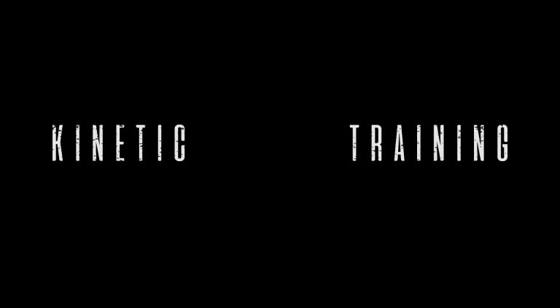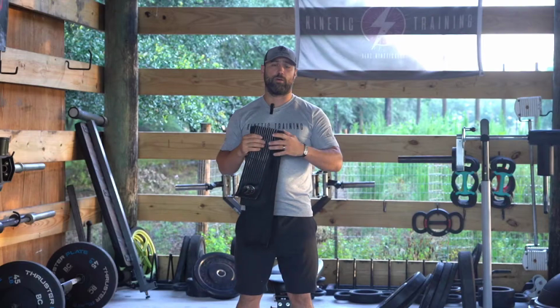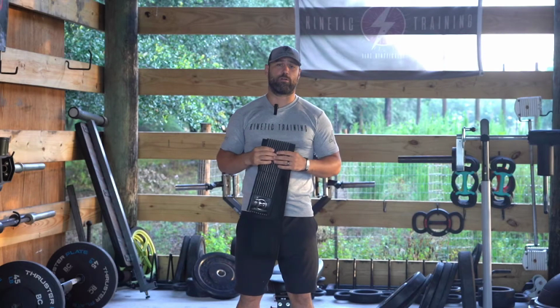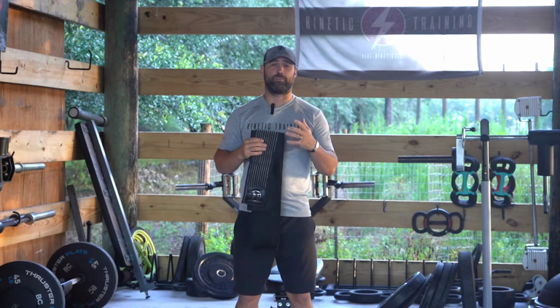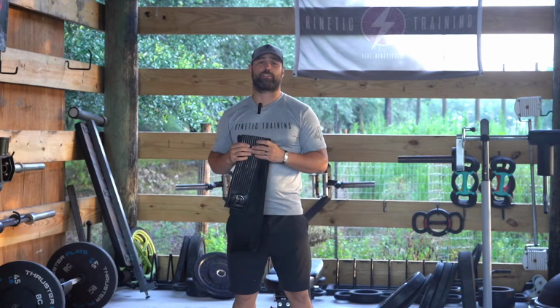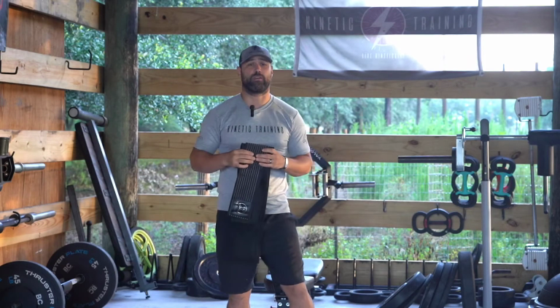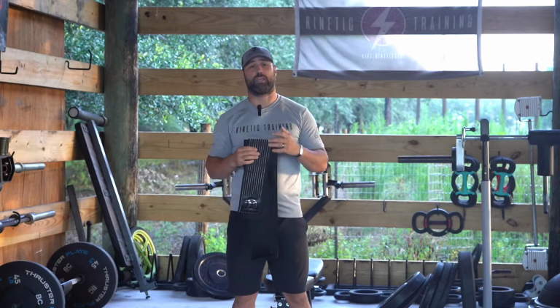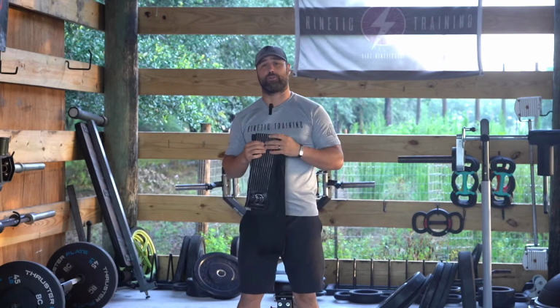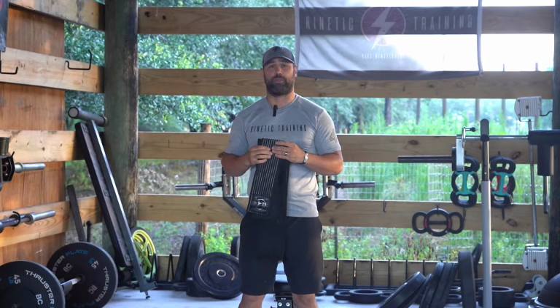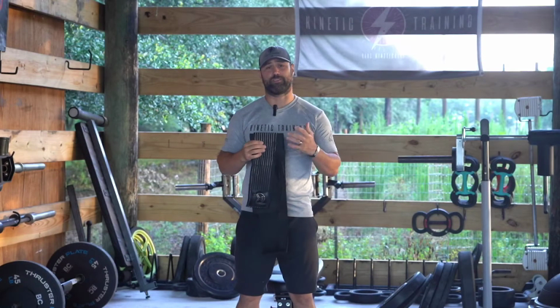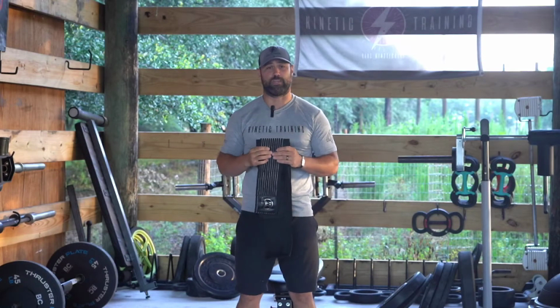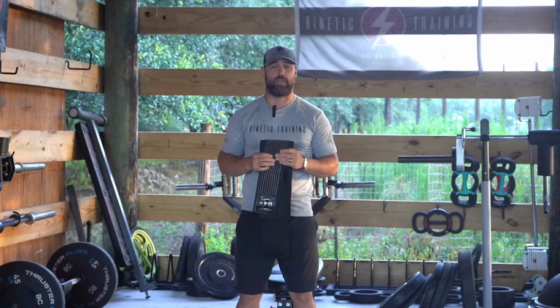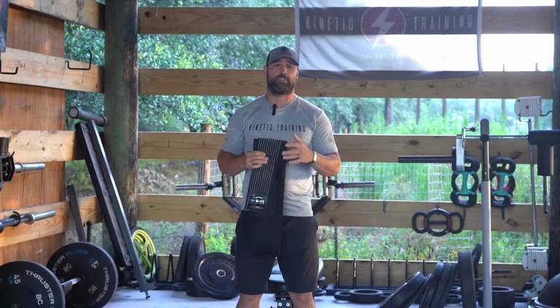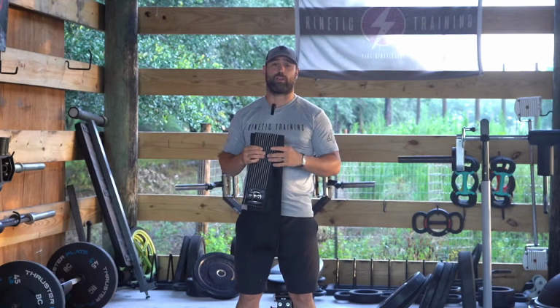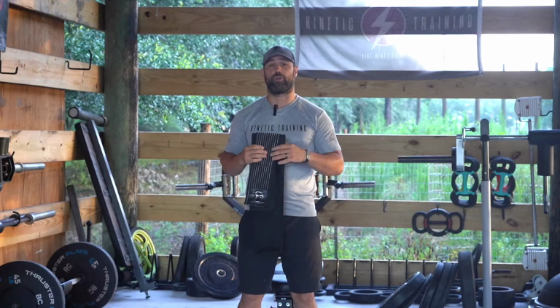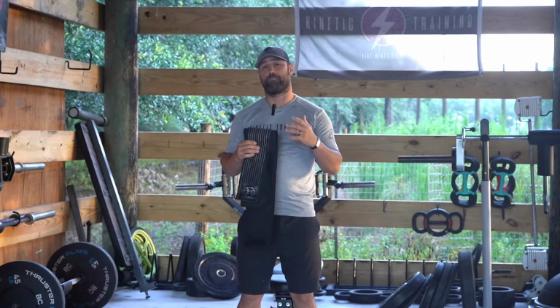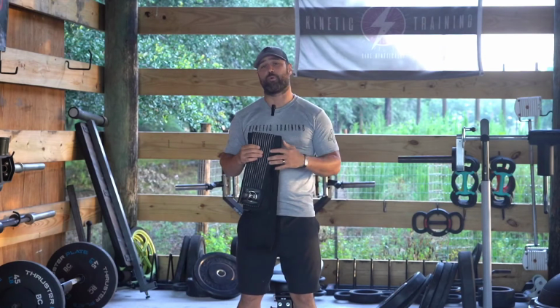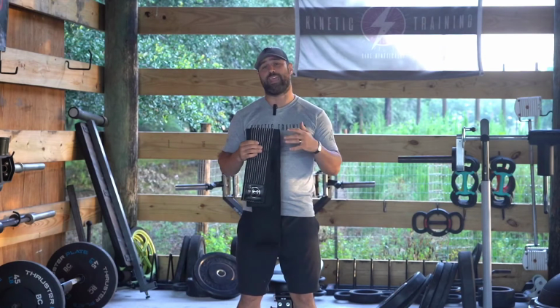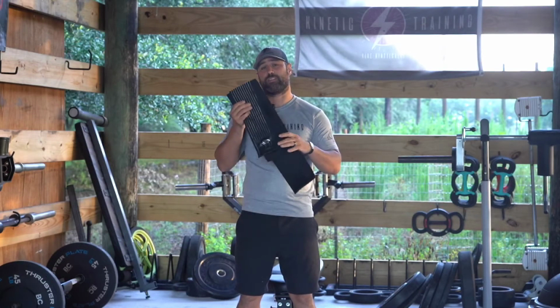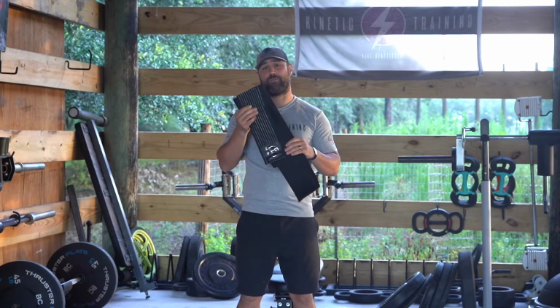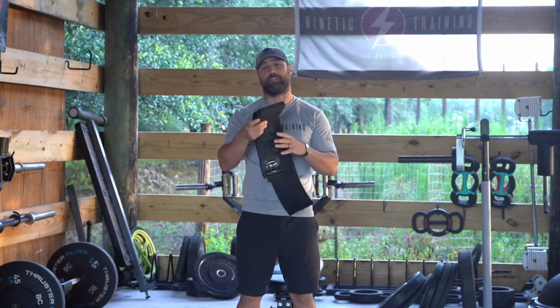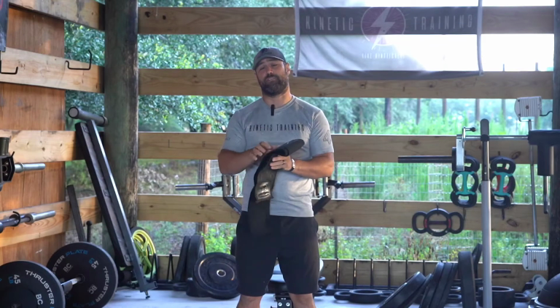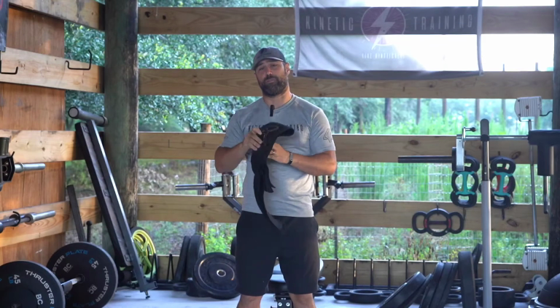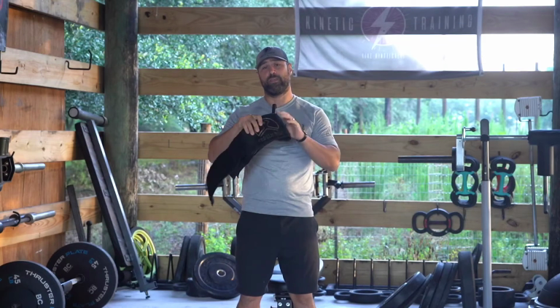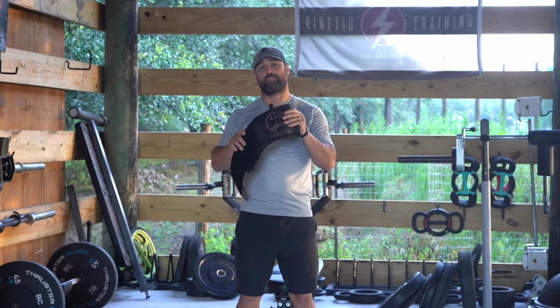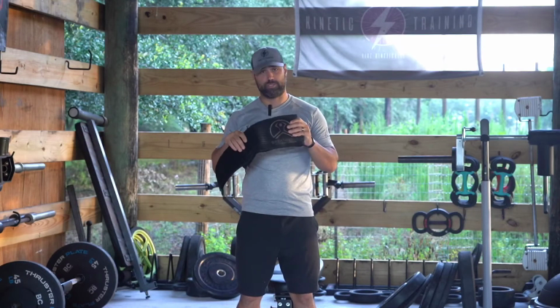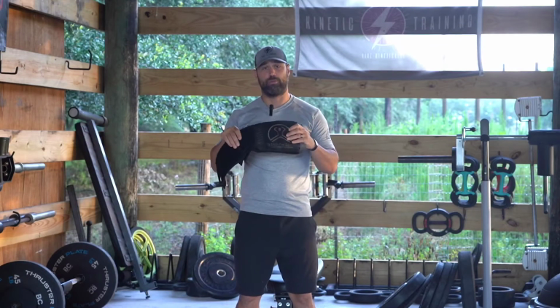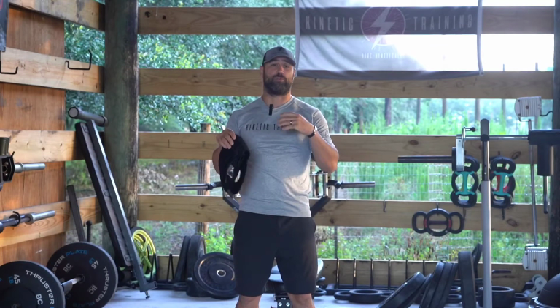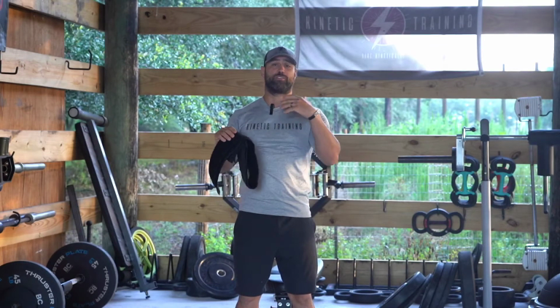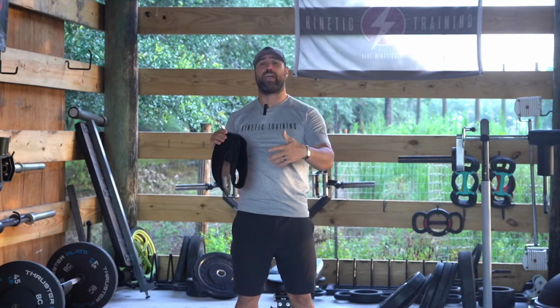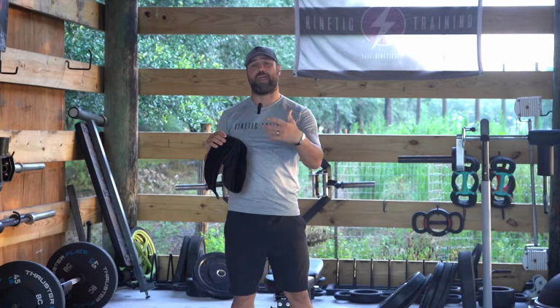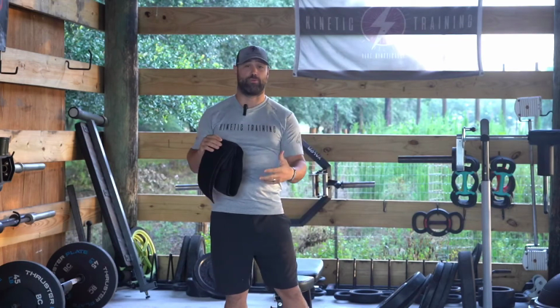Hello and welcome to Kinetic Training Coaching. I'm Coach Dan Palacios of Kinetic Training. Today we're going to cover breath work and the breath belt itself. The breath belt is a tremendous tool to help you learn to diaphragmatically breathe.